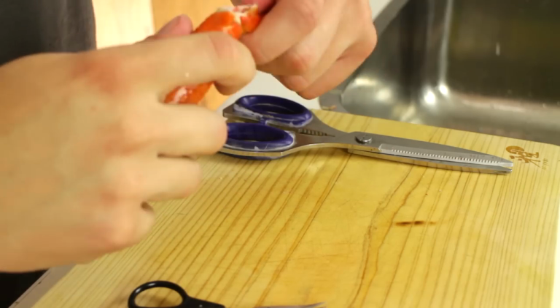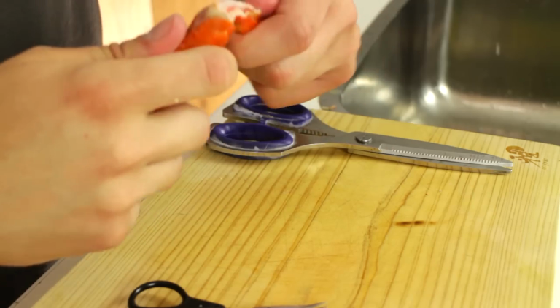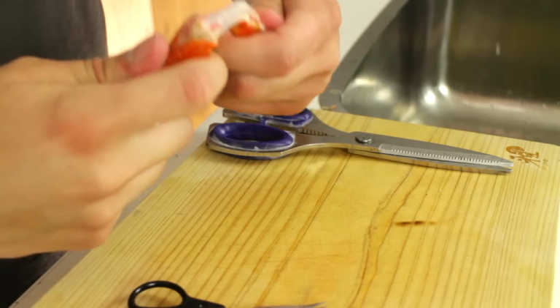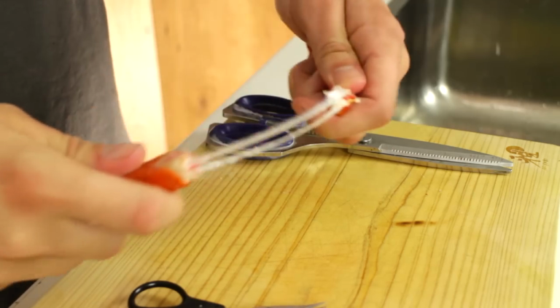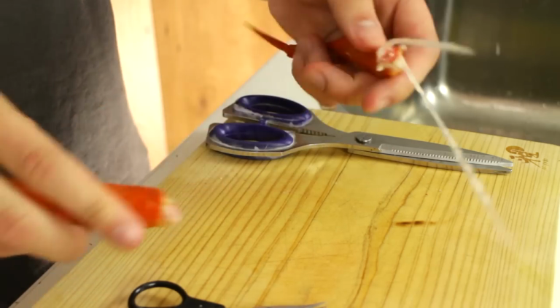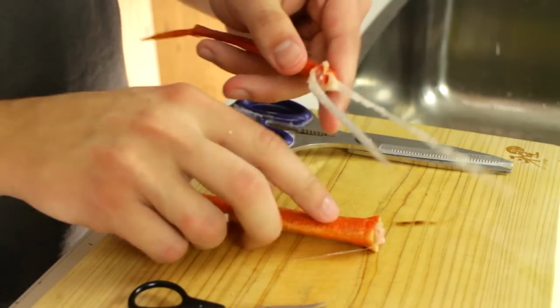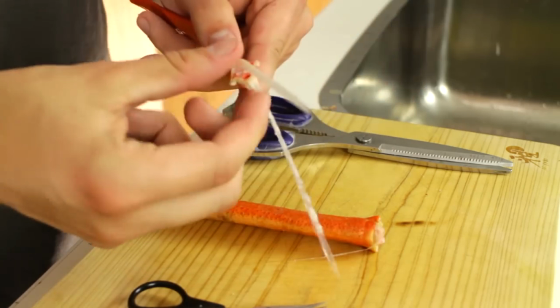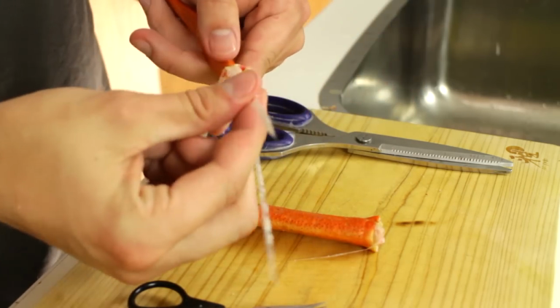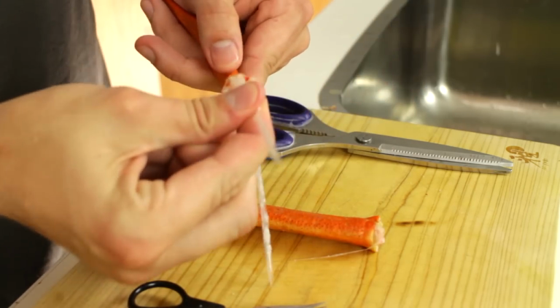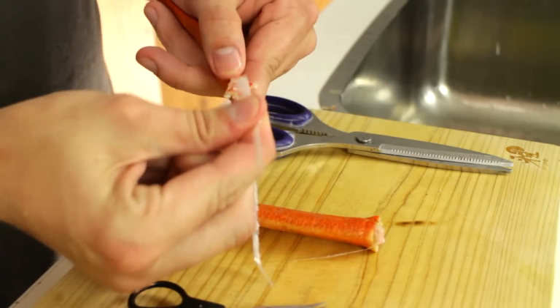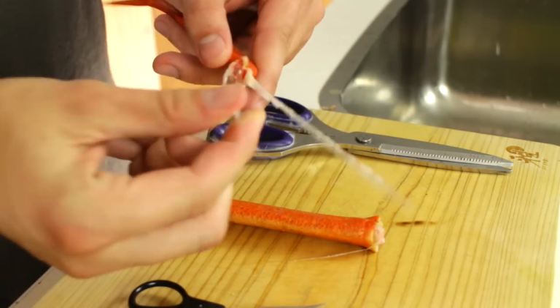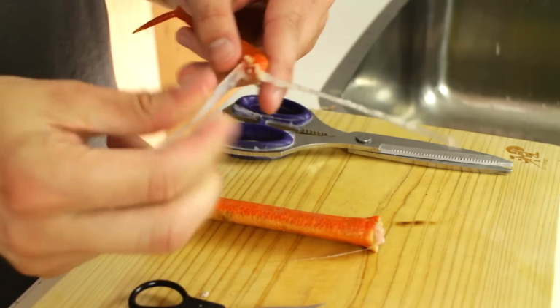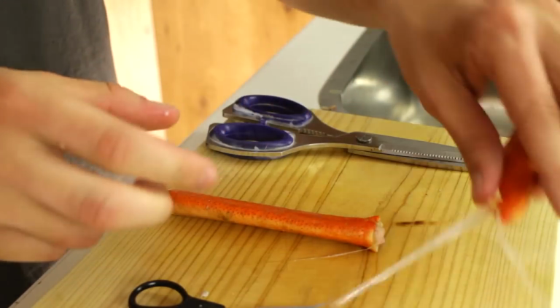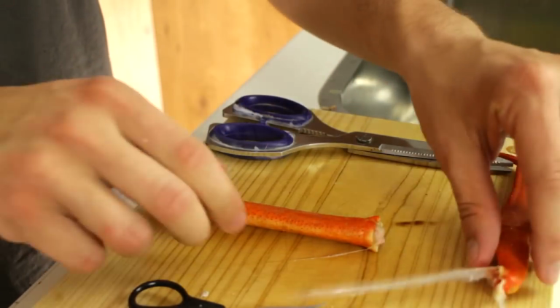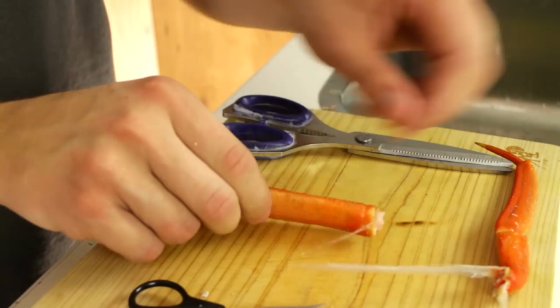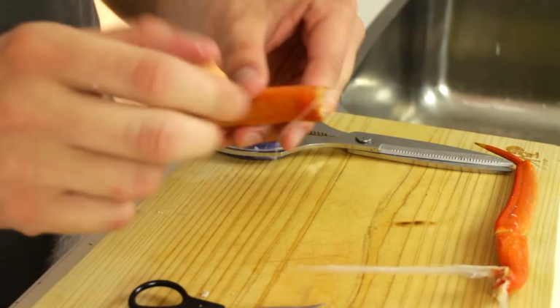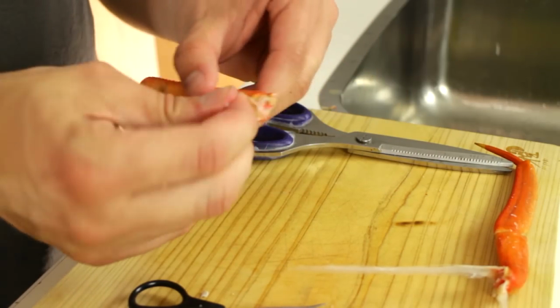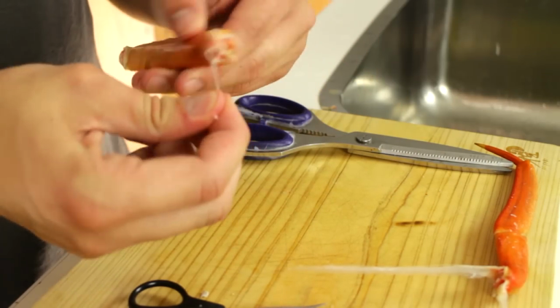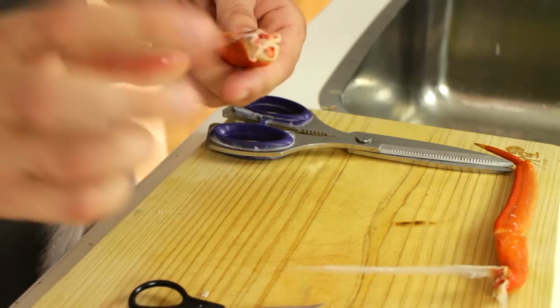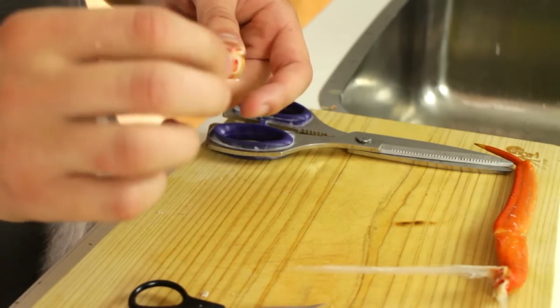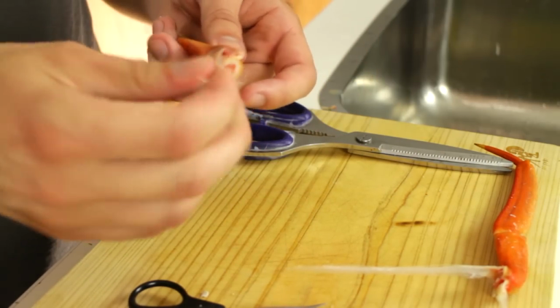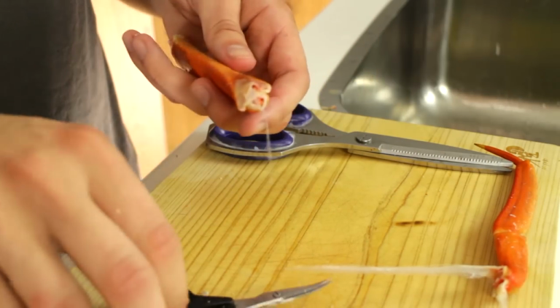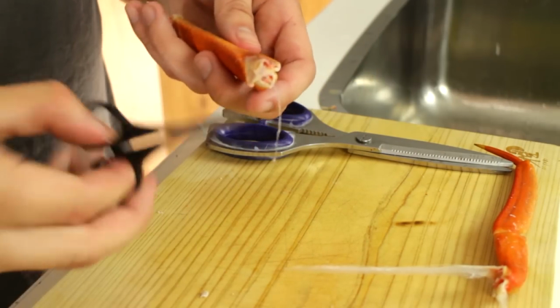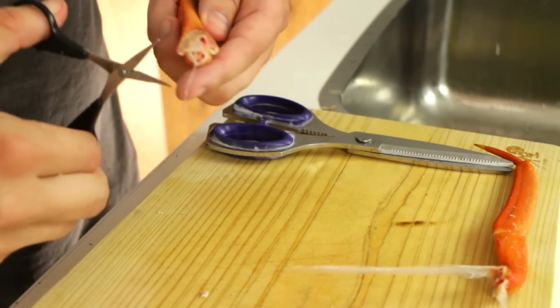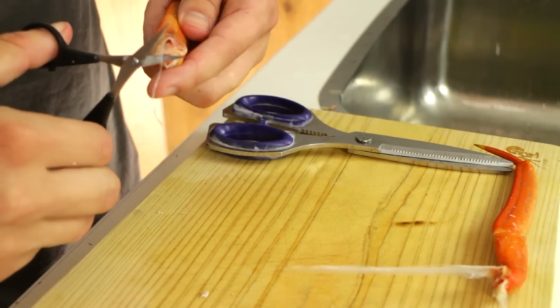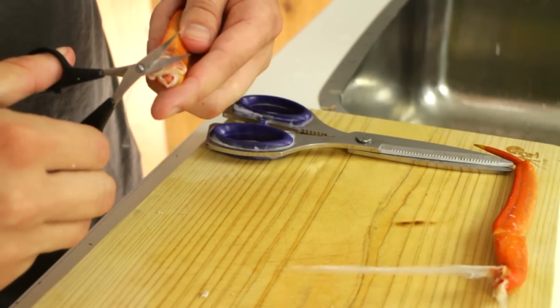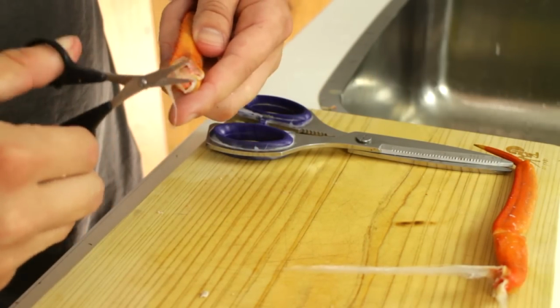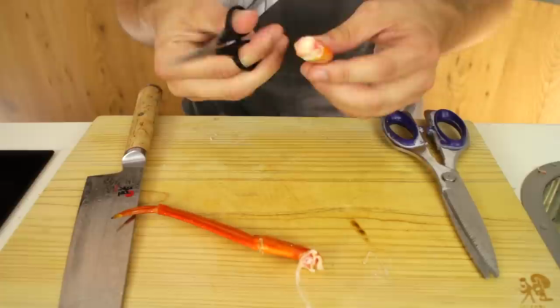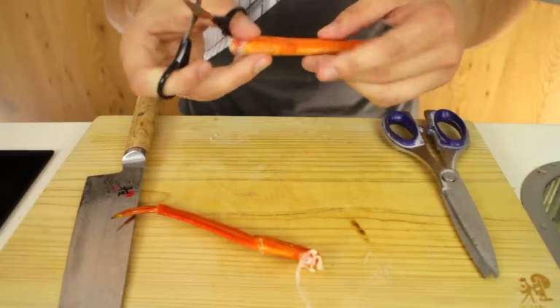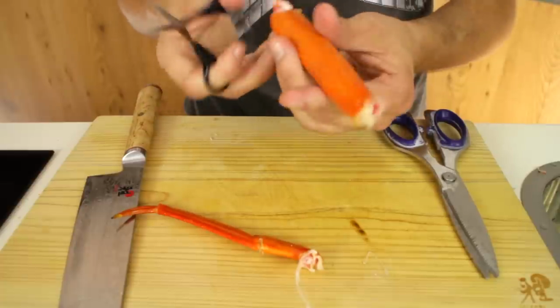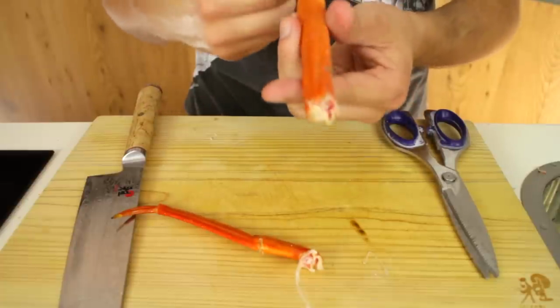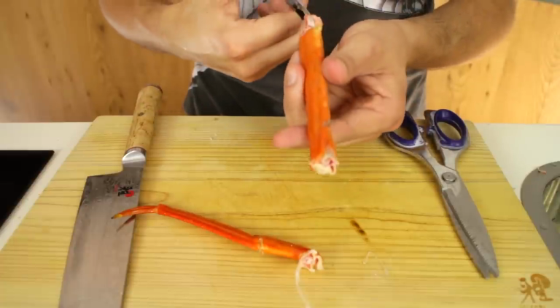First thing you want to do is just take a snow crab leg and break it apart. Now these tendons, you want to make sure you get these out — you don't want to have that inside the crab leg. I'm just going to cut this little one off, and now I'm just going to cut this open with a scissor.